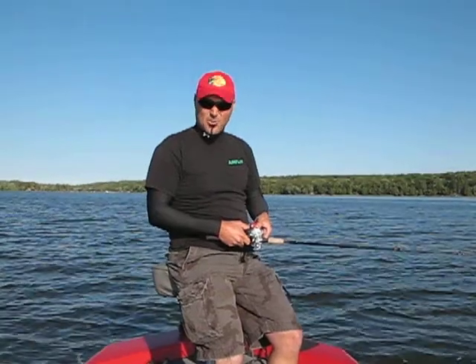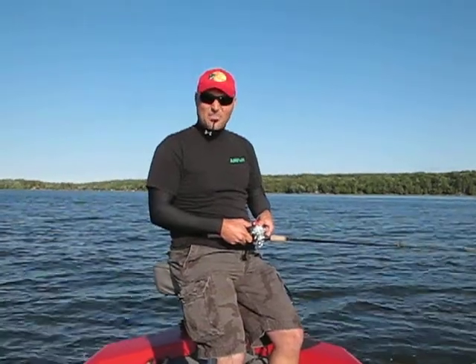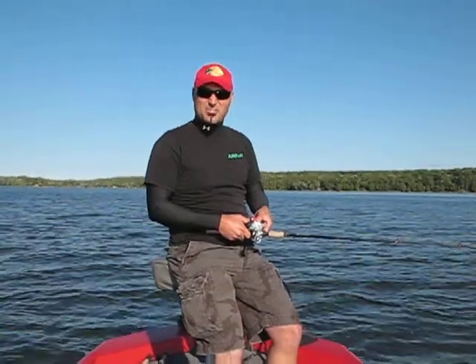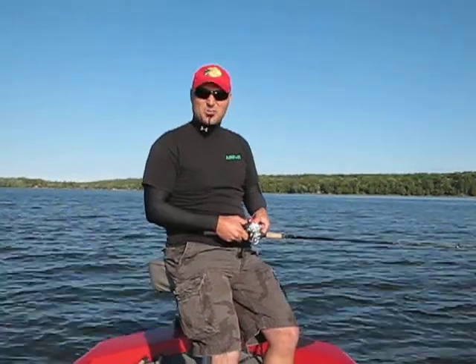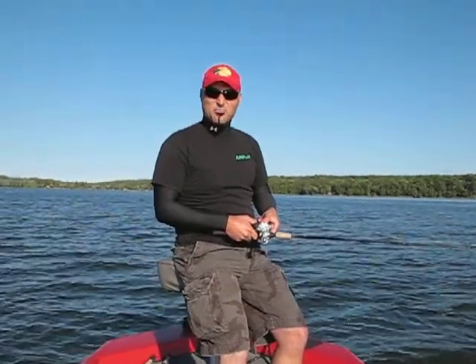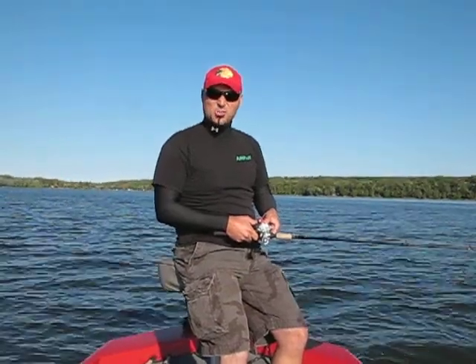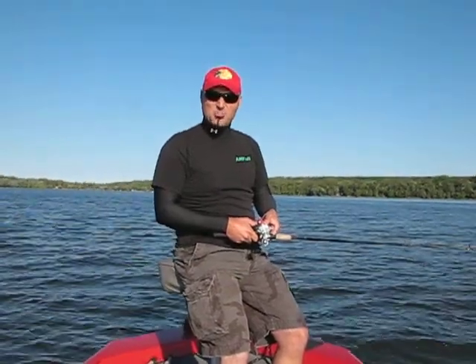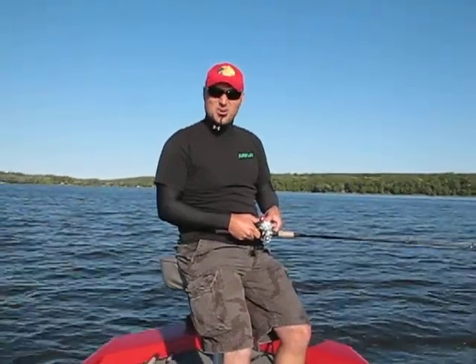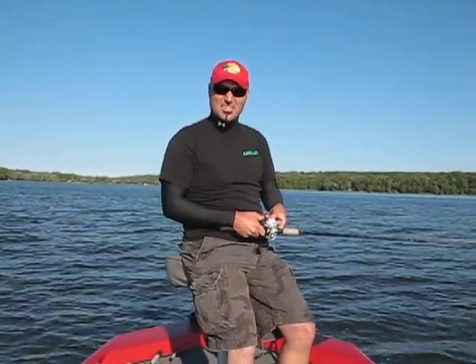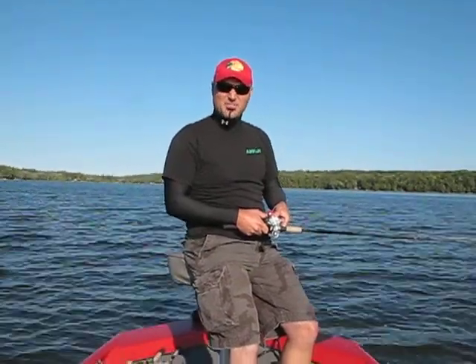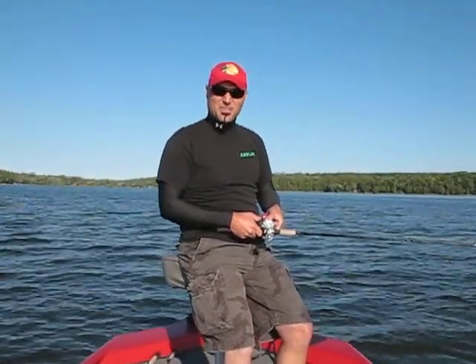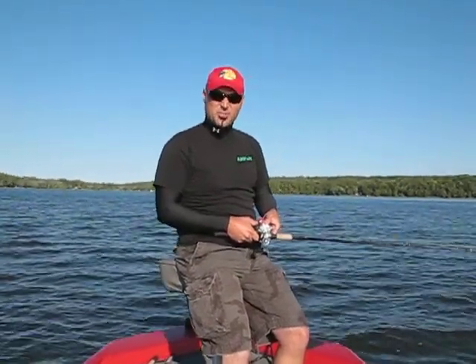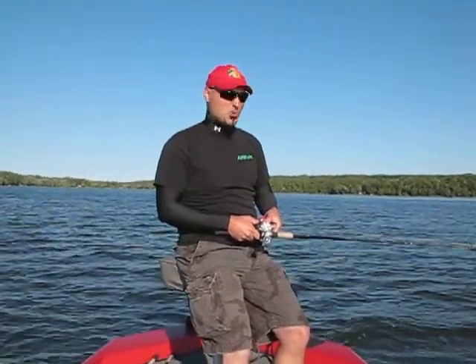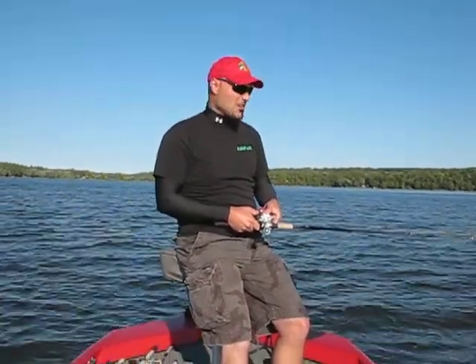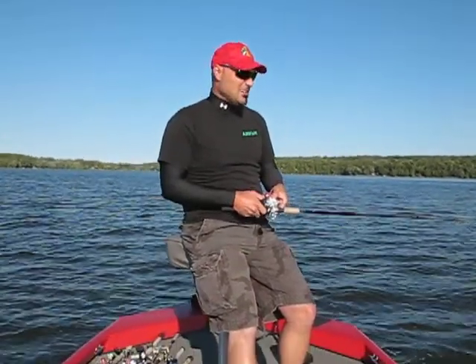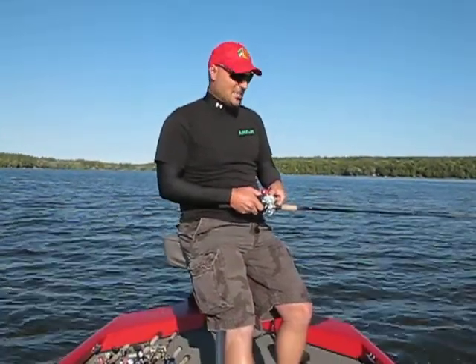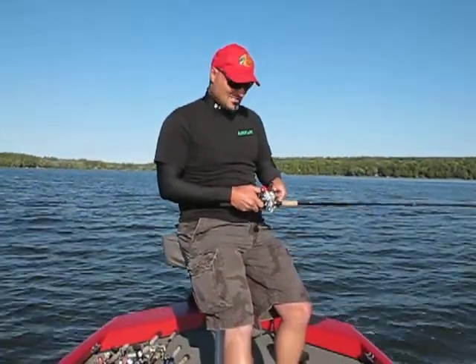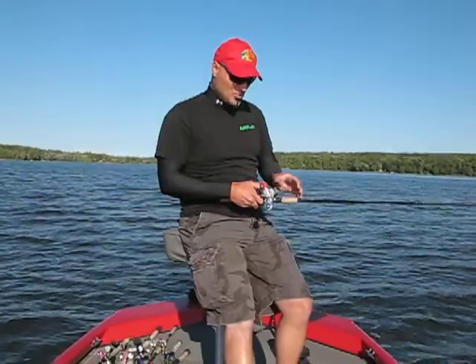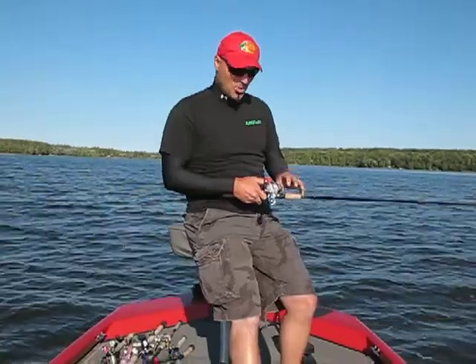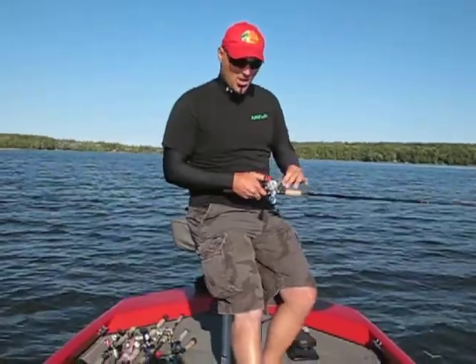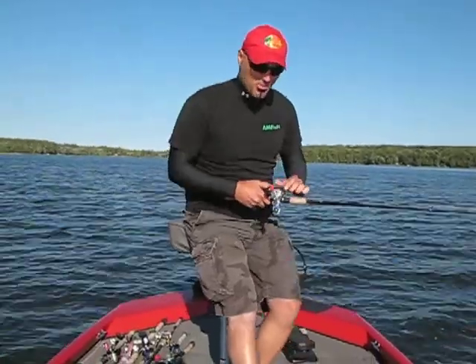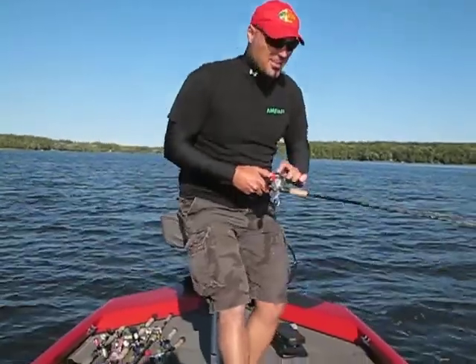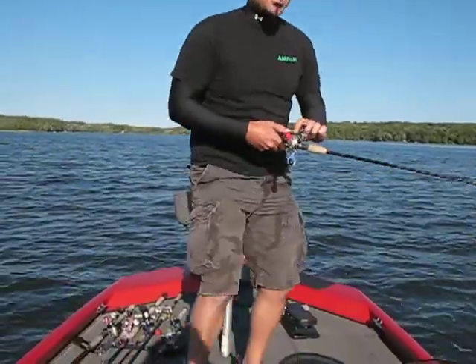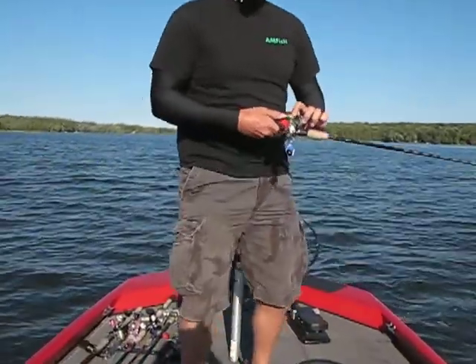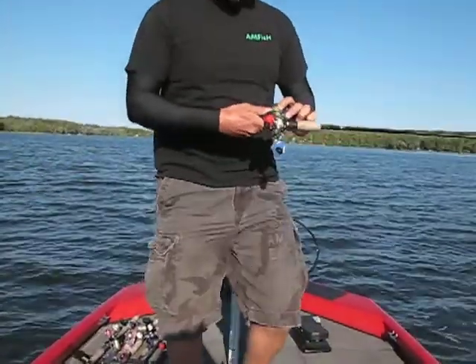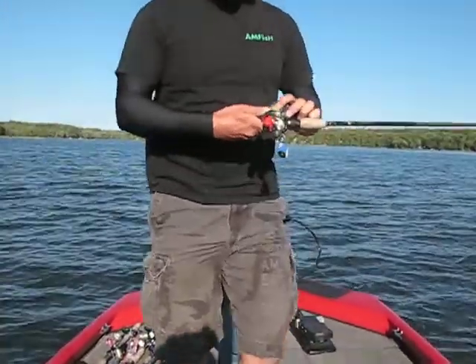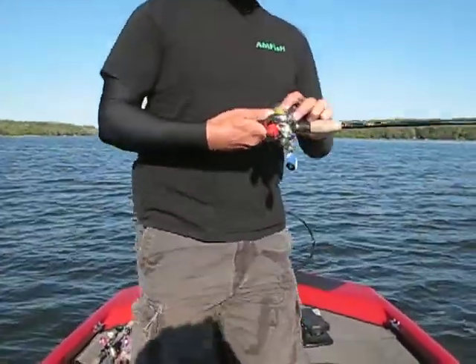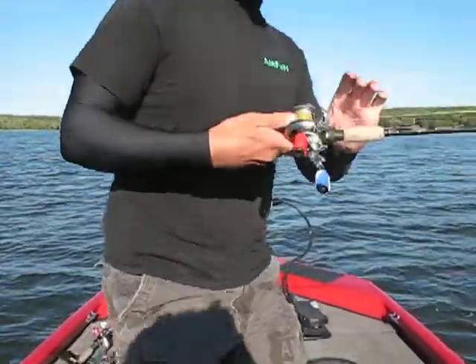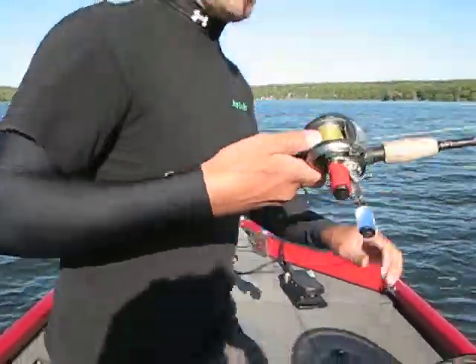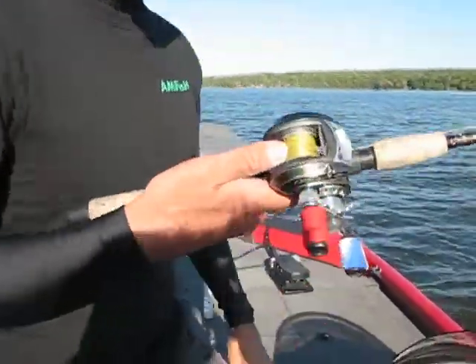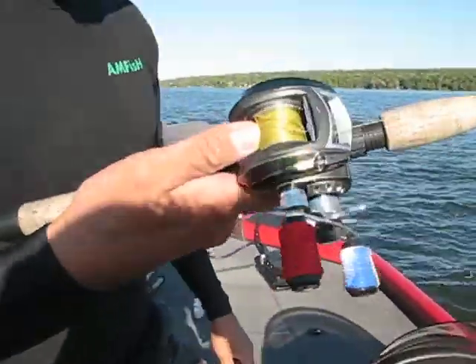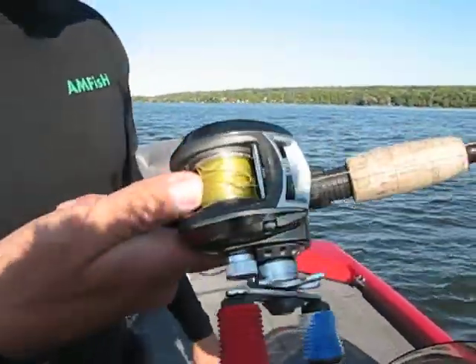Welcome back to Fishing World. I'm Bill Jardopoulos, the host of the Amphish Video Fishing Blog. I'm taking a second to do a blog on bird nests or backlashes. As you can see, I've got one here.